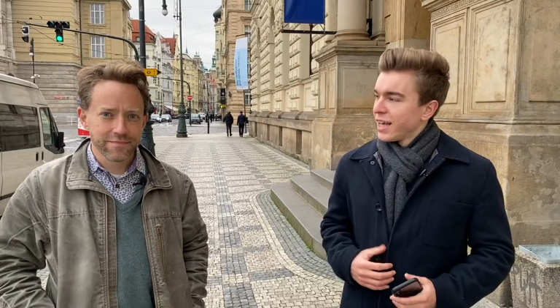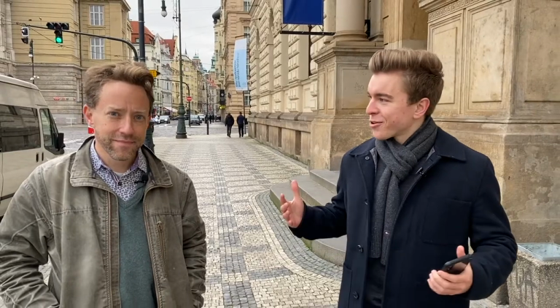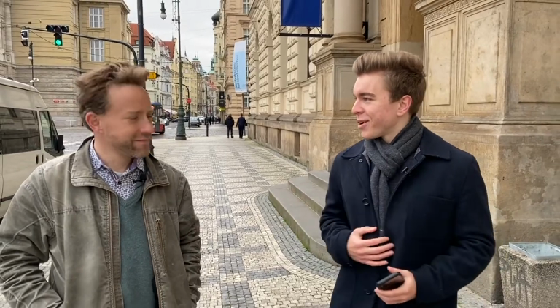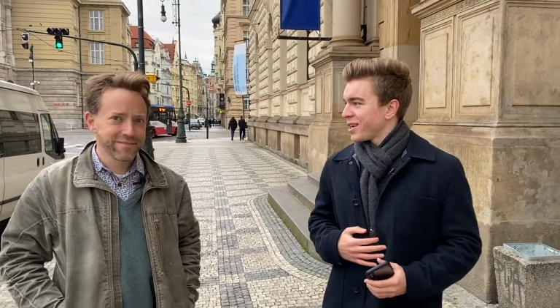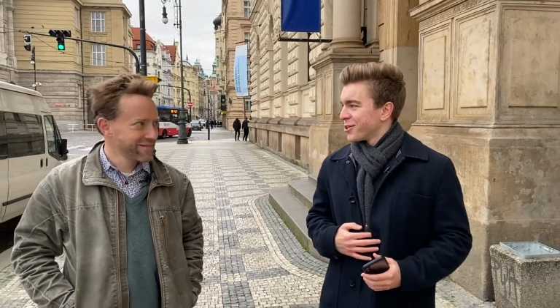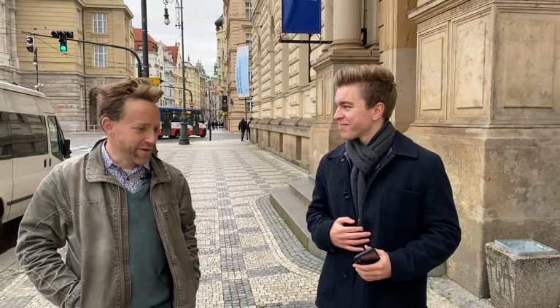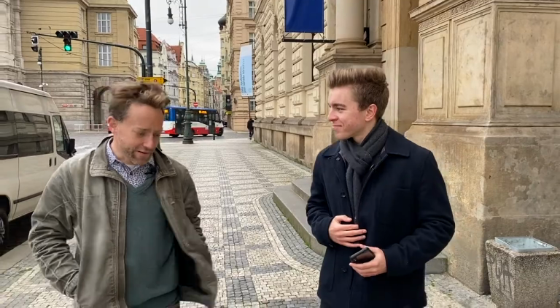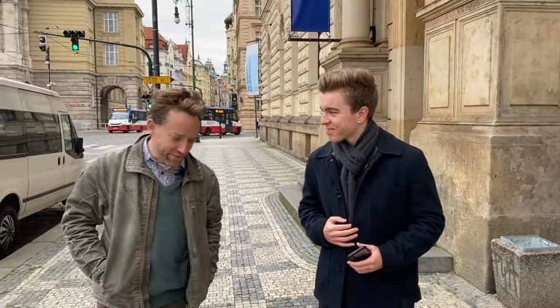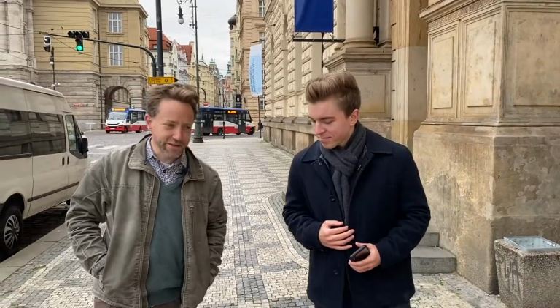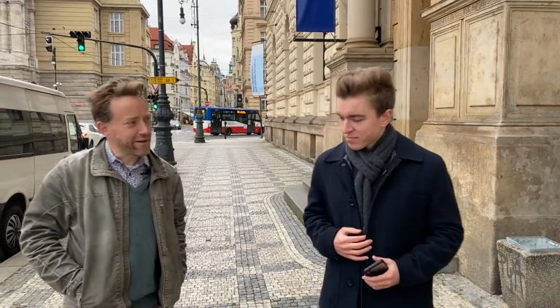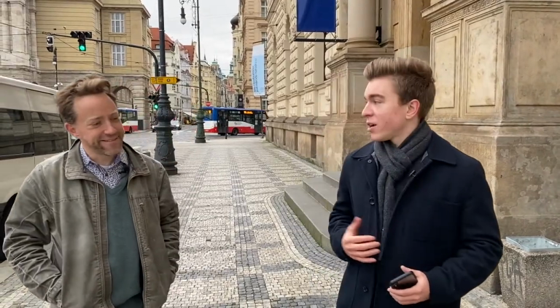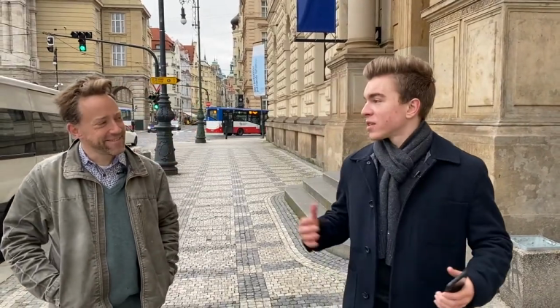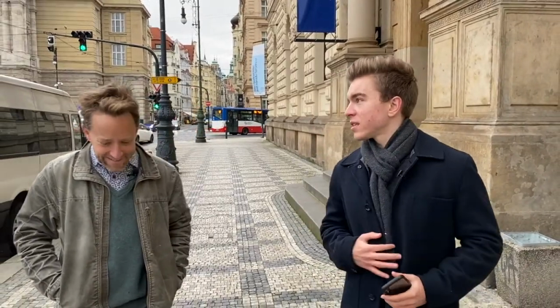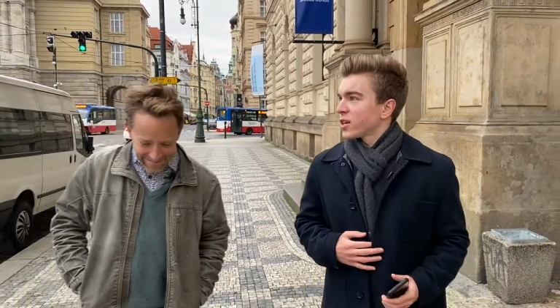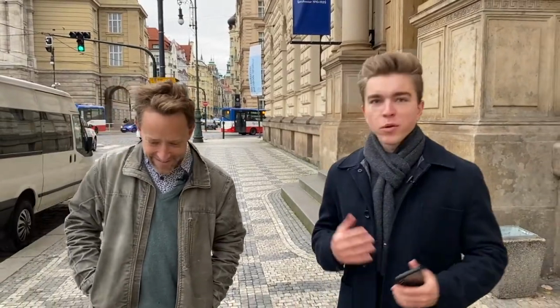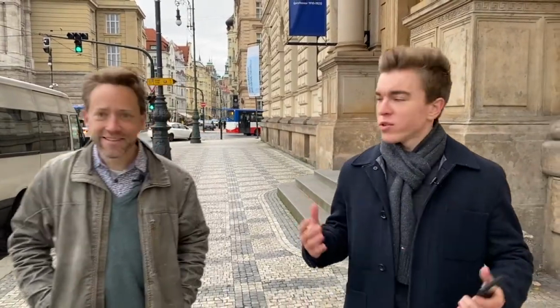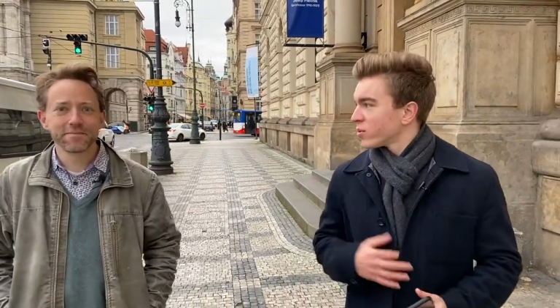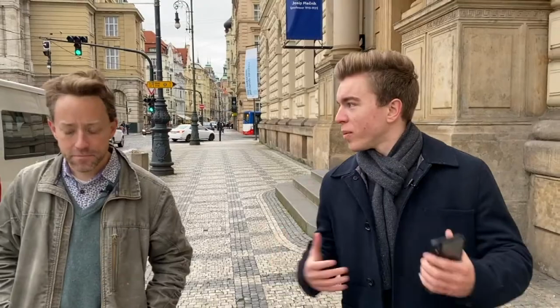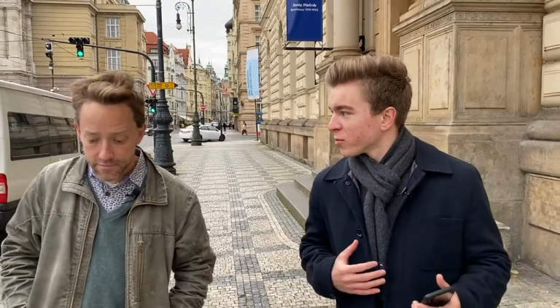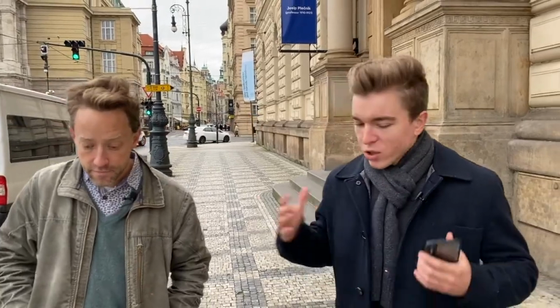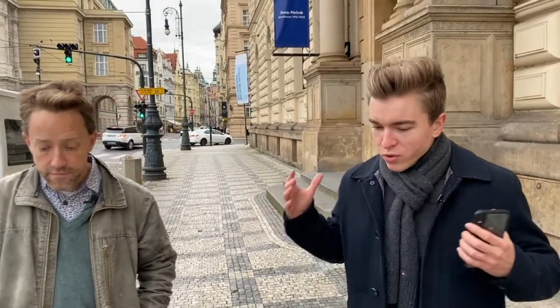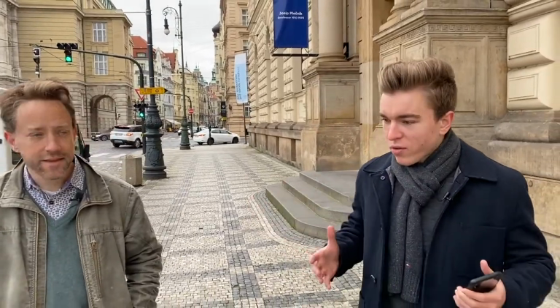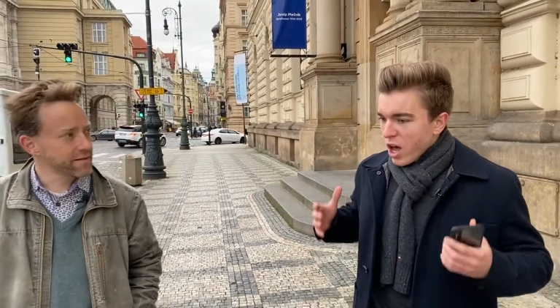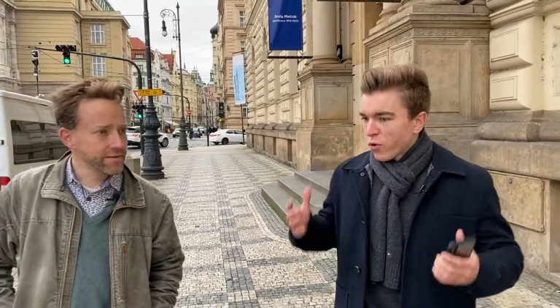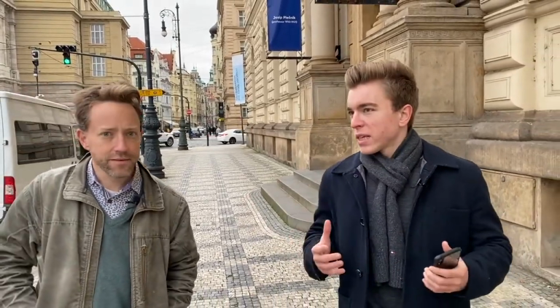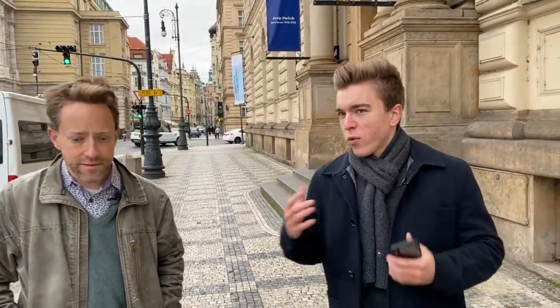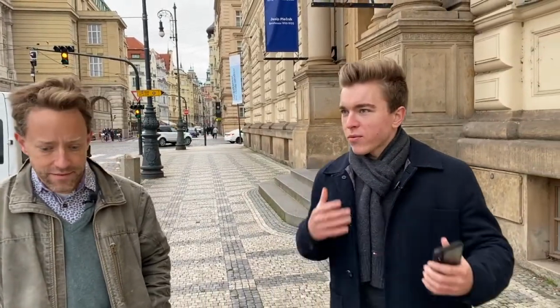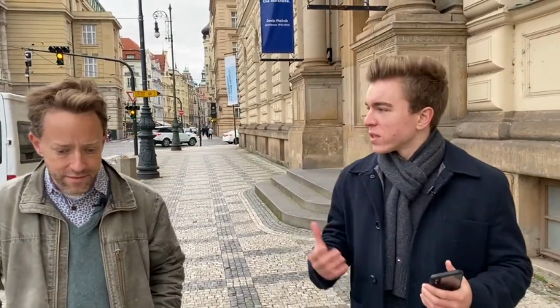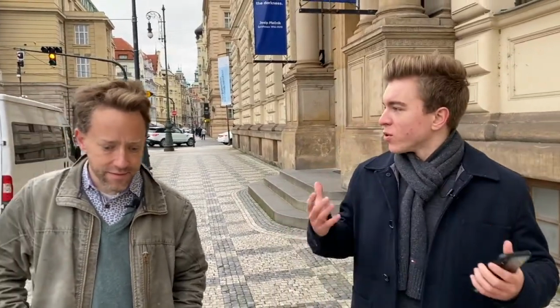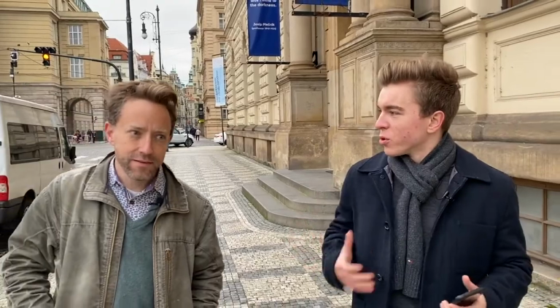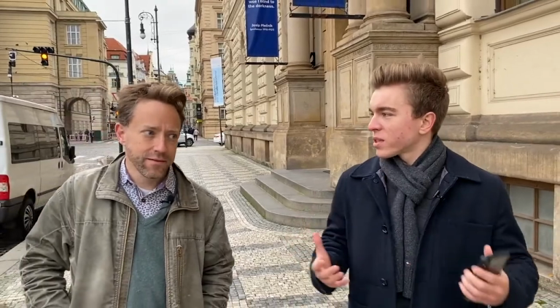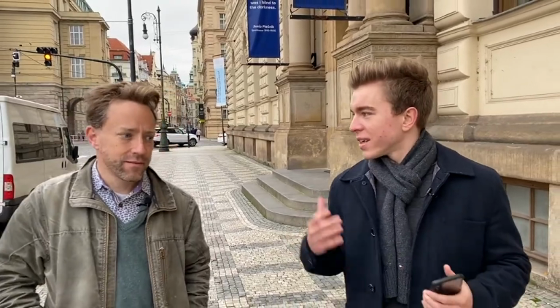Hi Konrad, great to have you here, how are you doing? Very well, thanks for visiting the school, Ilya. Of course, it's a pleasure and I think it will be interesting to learn more about UMPRUM. So, to start off, for who exactly, or for what kind of students is UMPRUM — who should come study here at the Academy?